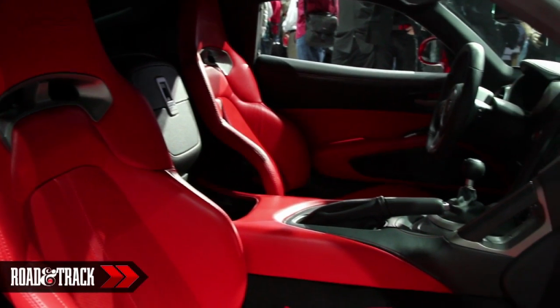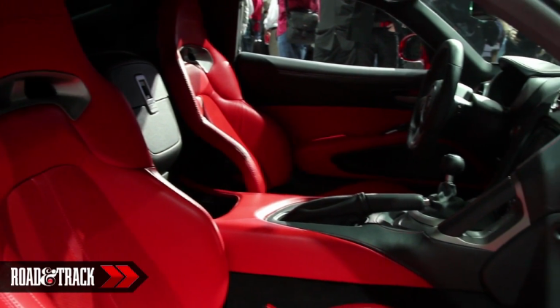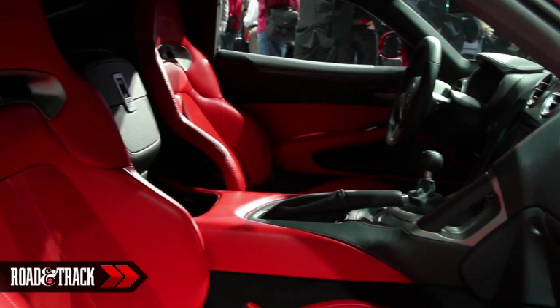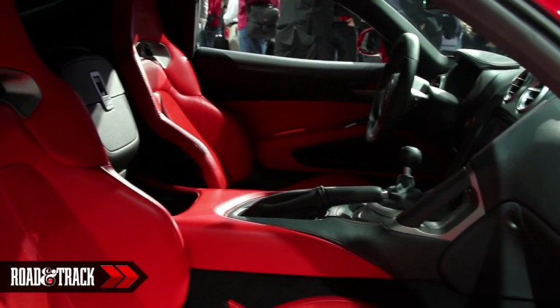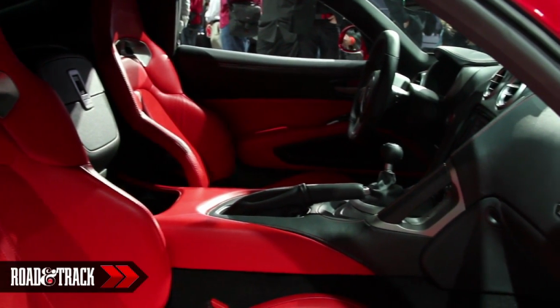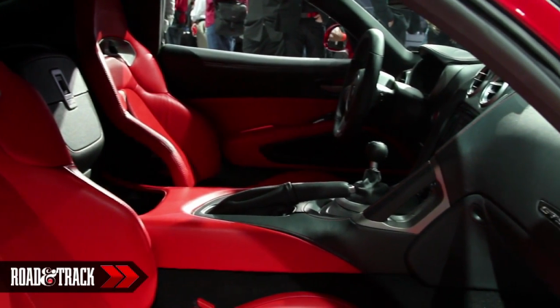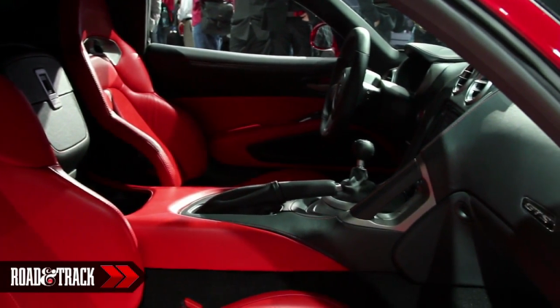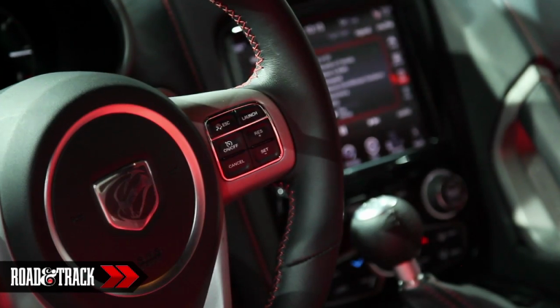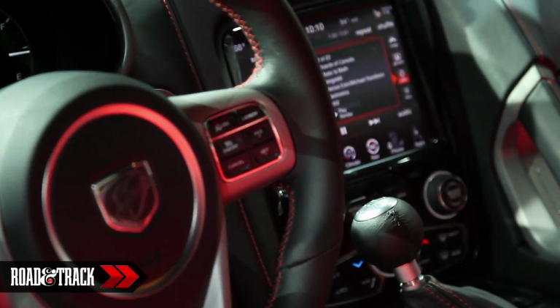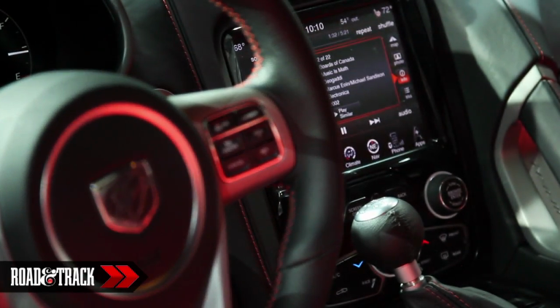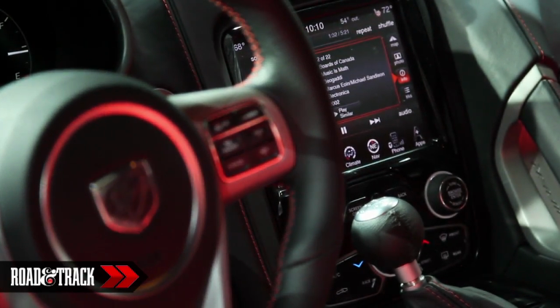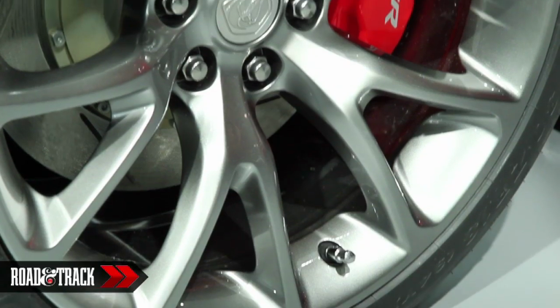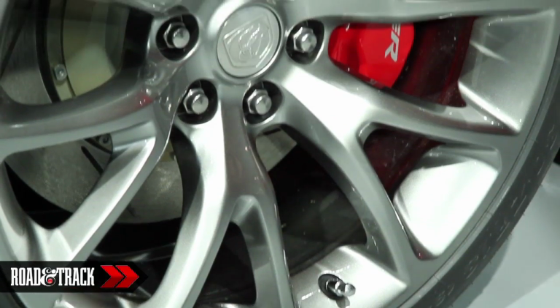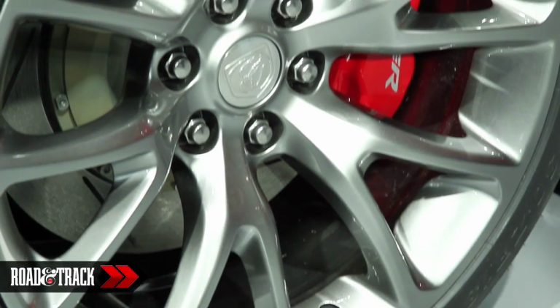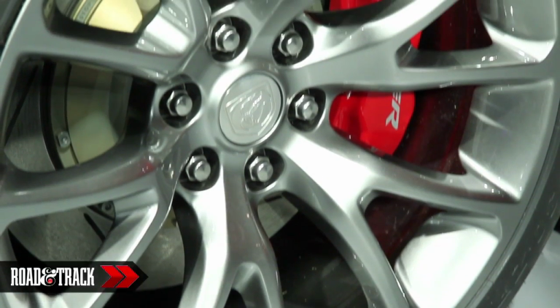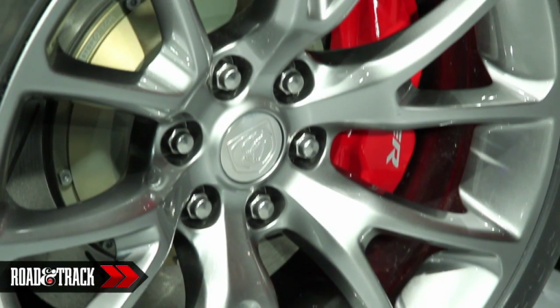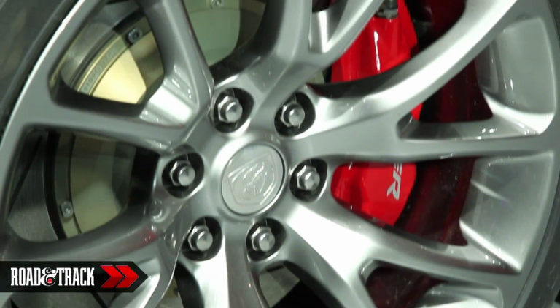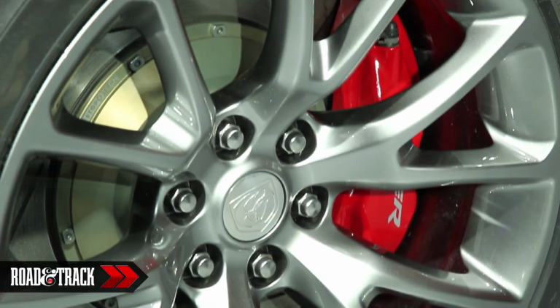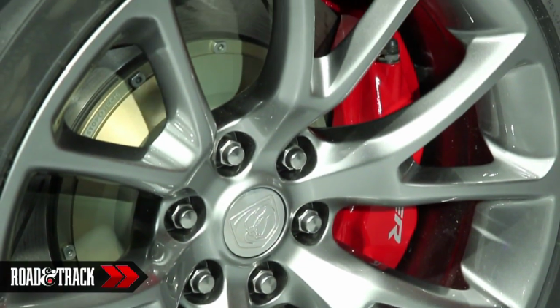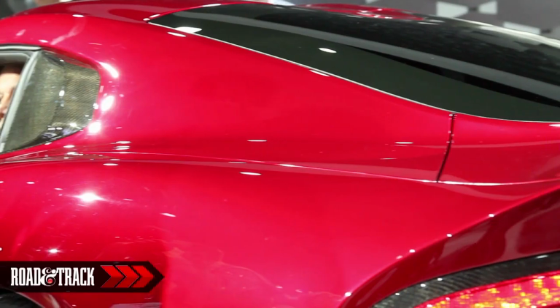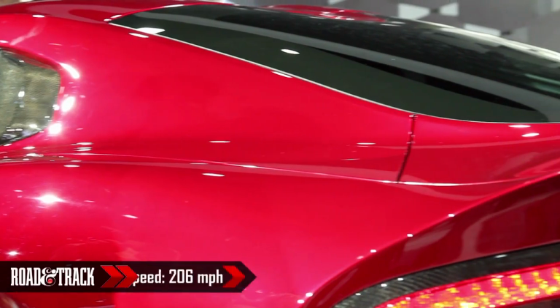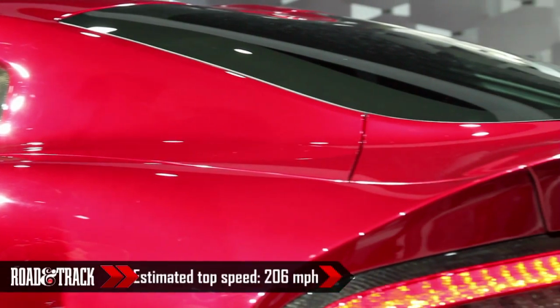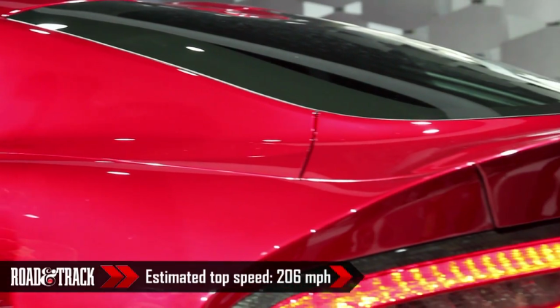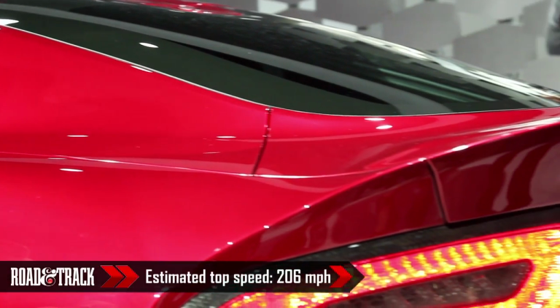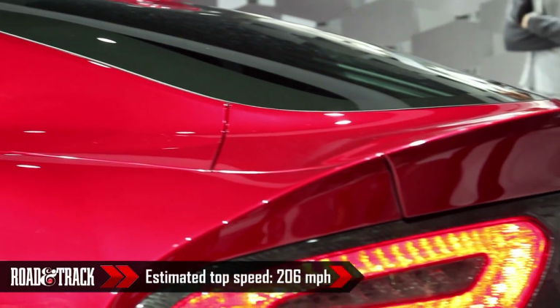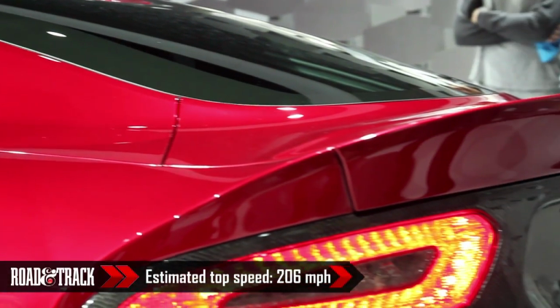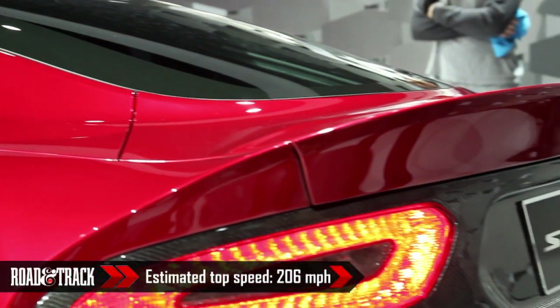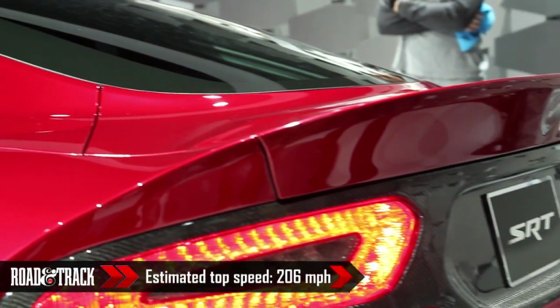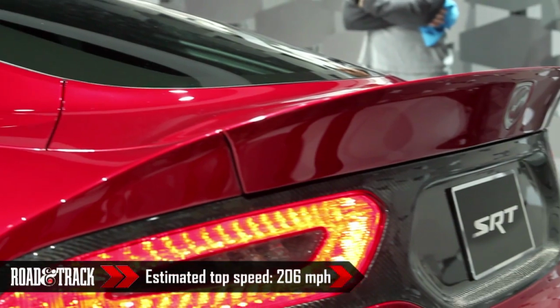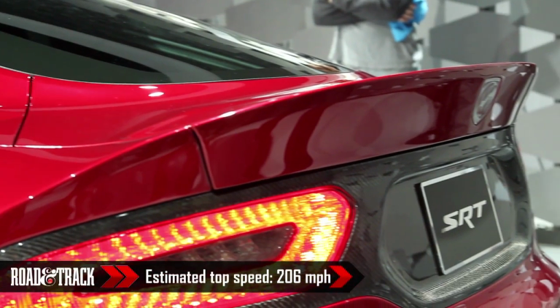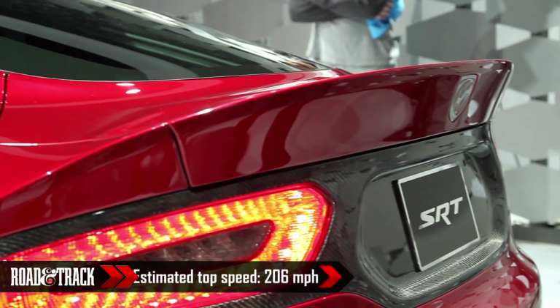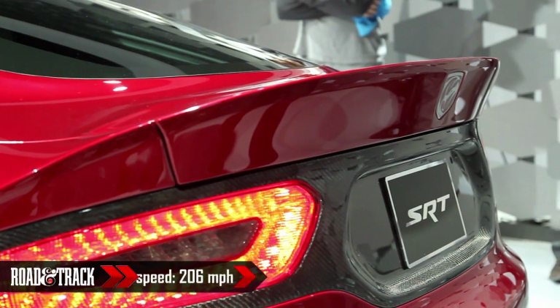Shown here is the GTS version of the Viper, which features electronically adjustable suspension, unique wheels, upgraded leather, navigation, and a variety of other detail changes like red painted brake calipers and GTS-specific hood venting.